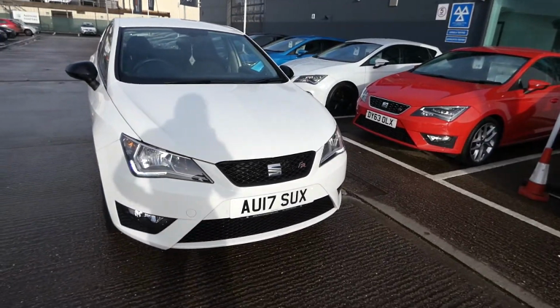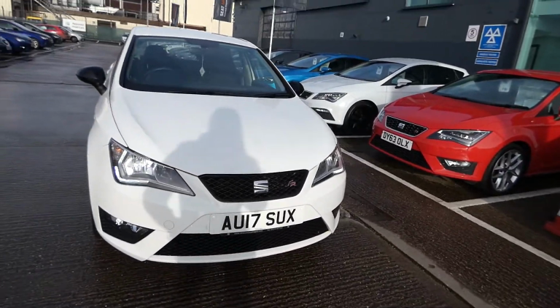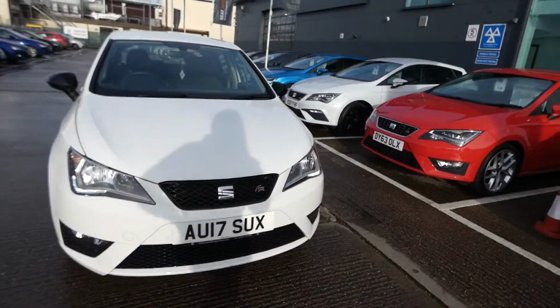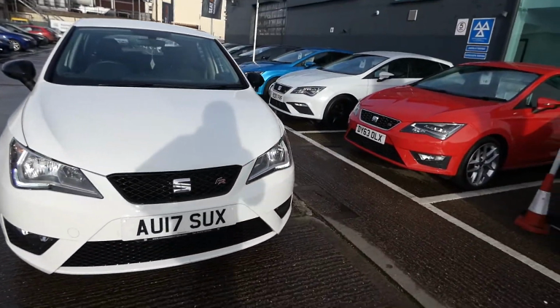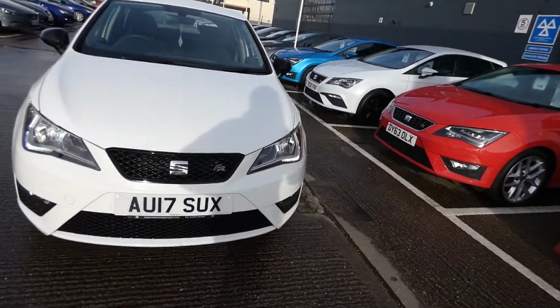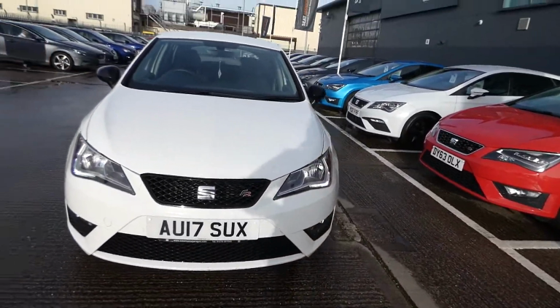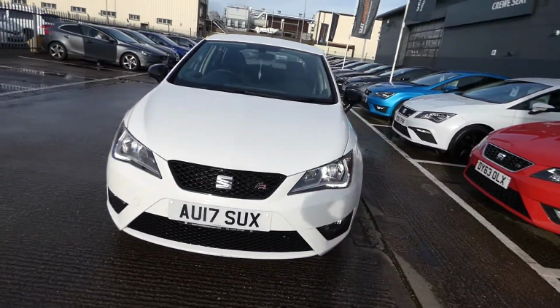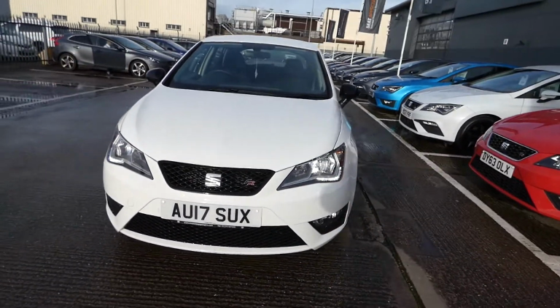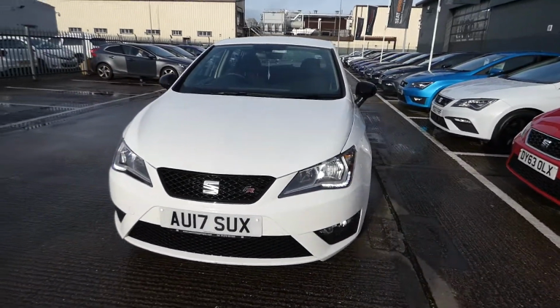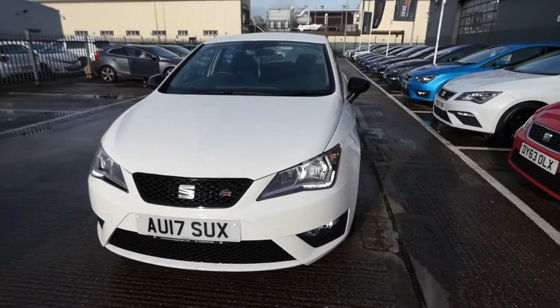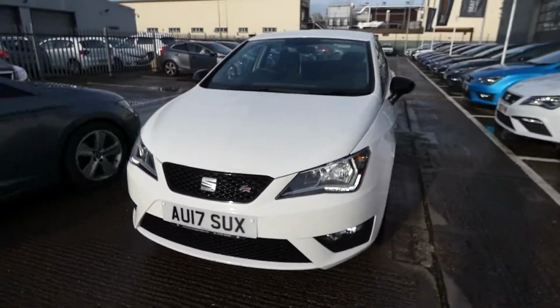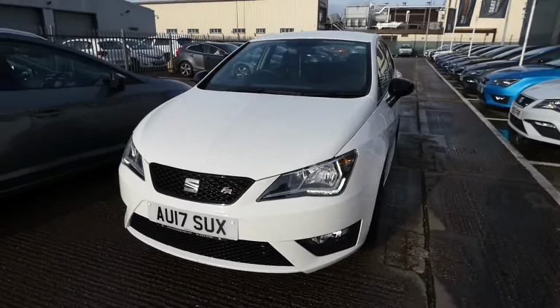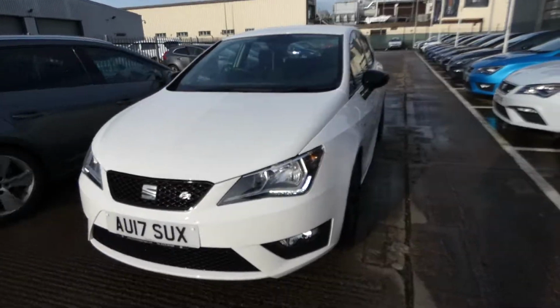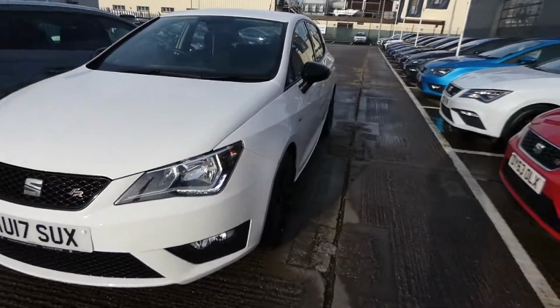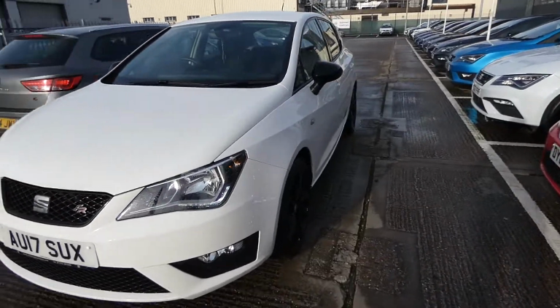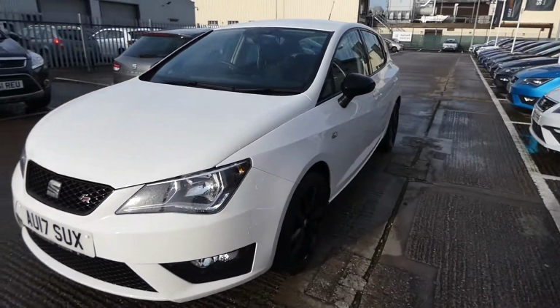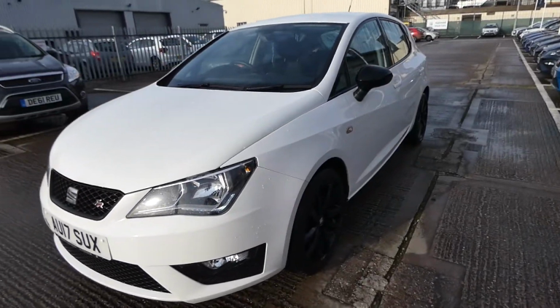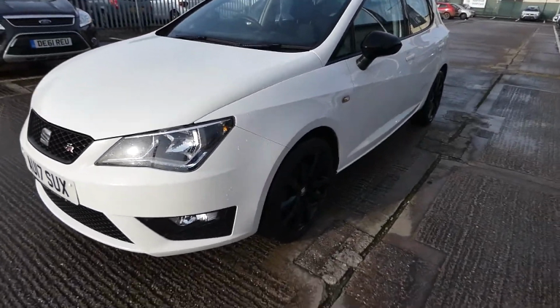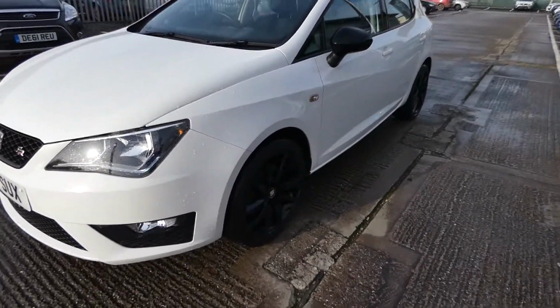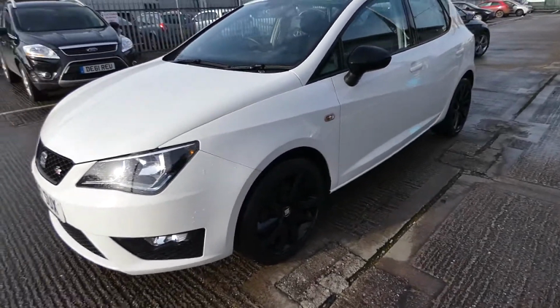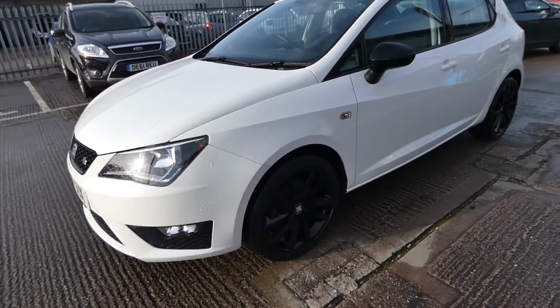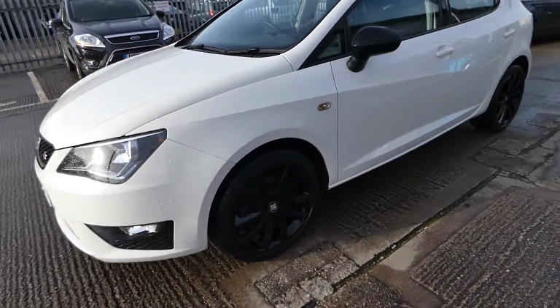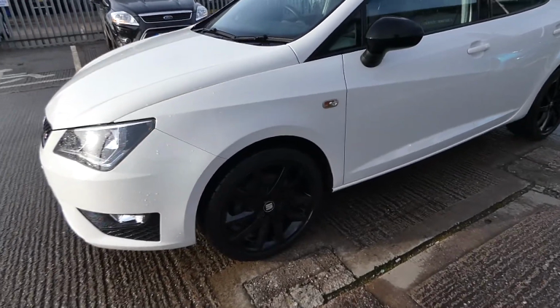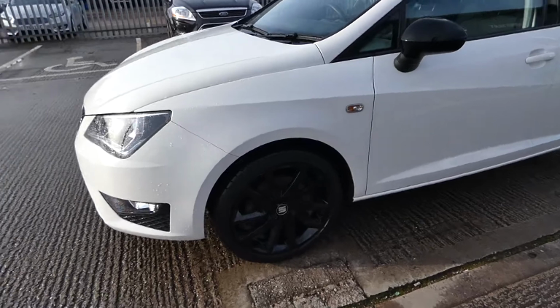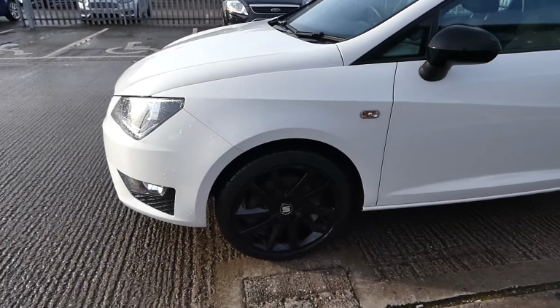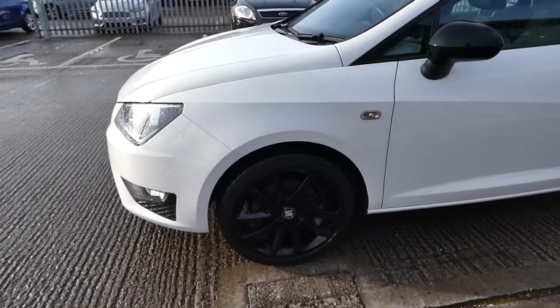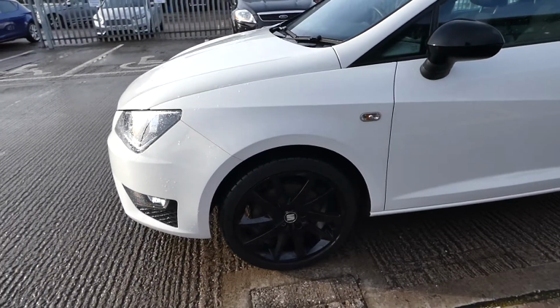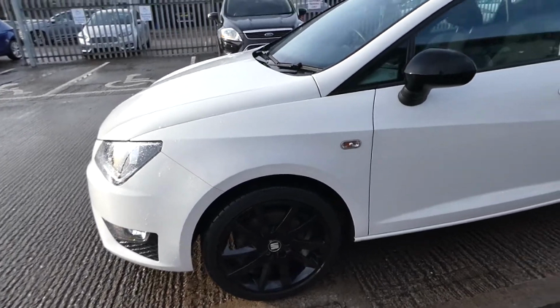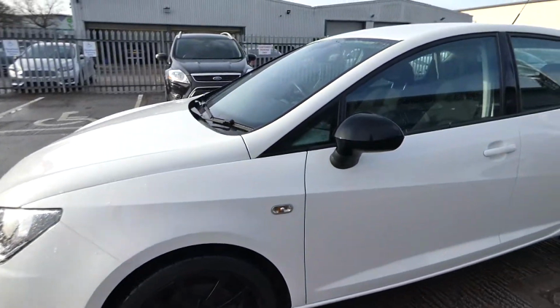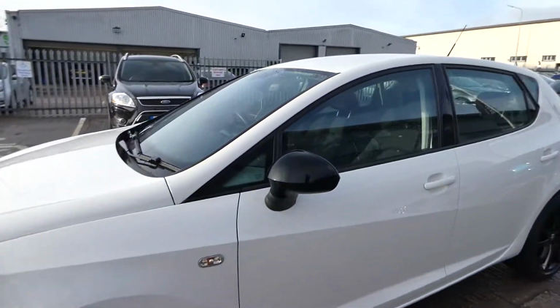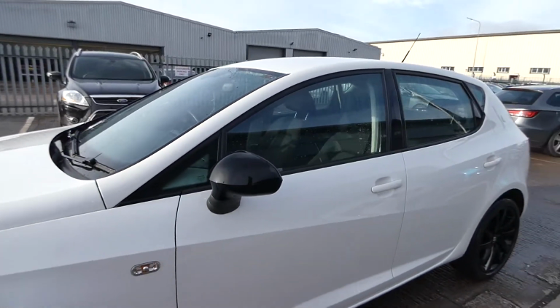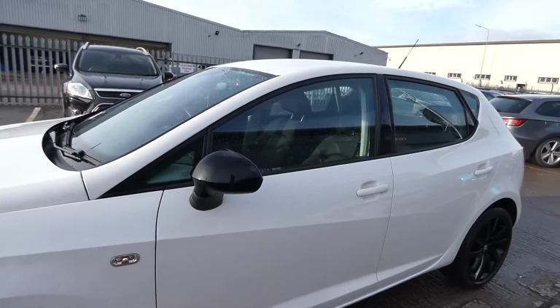This comes with the LED daytime running lights and does come with the FR front and rear bumpers. We've got the black alloy wheels which are 16 inch and also the black contrast side mirrors.